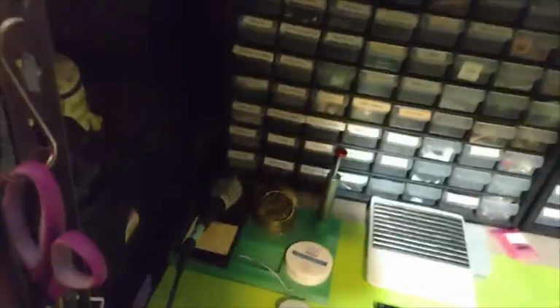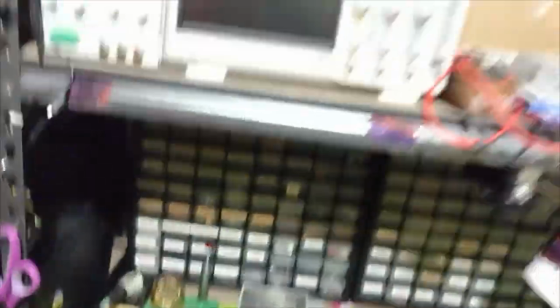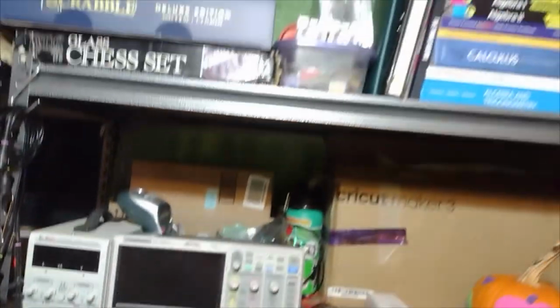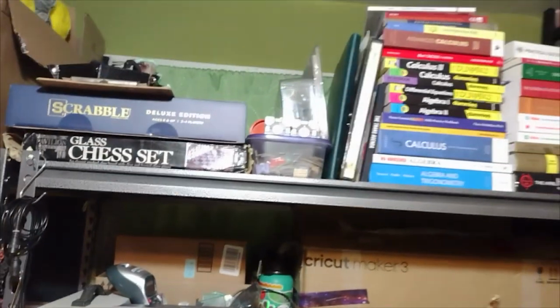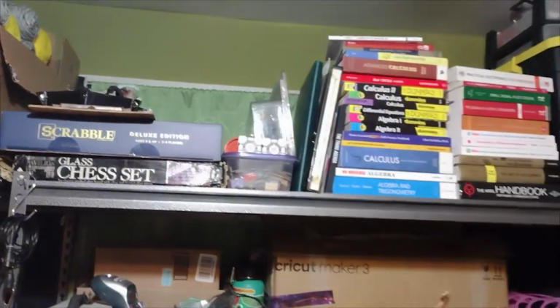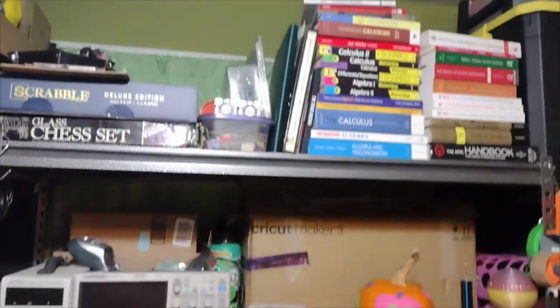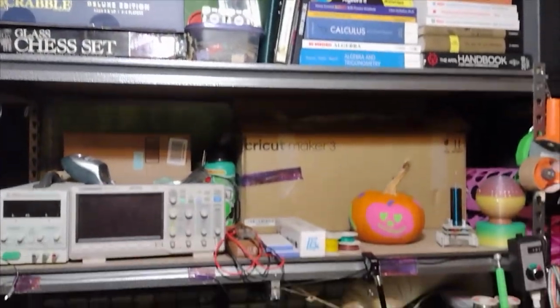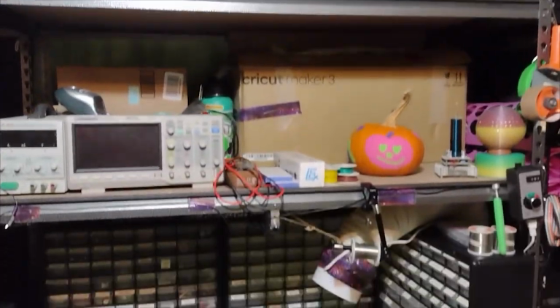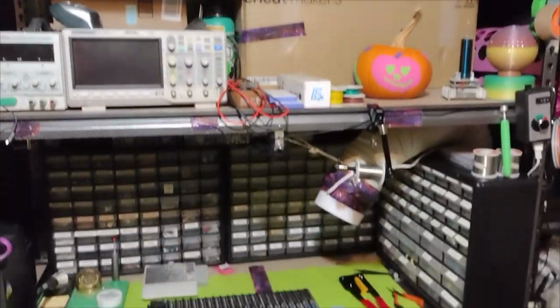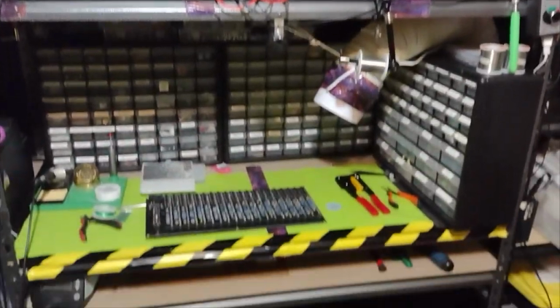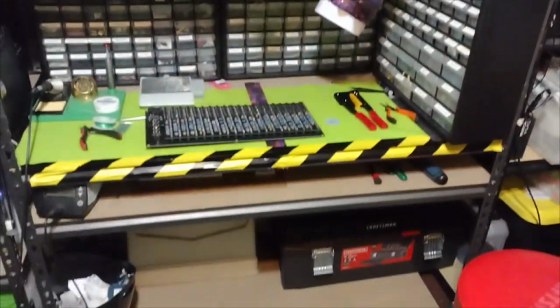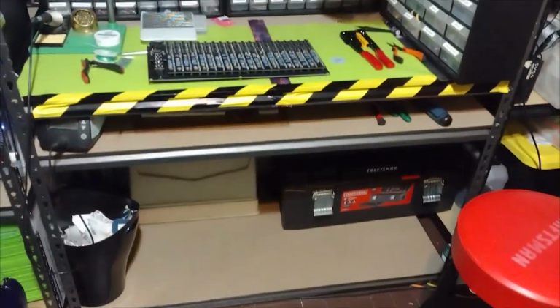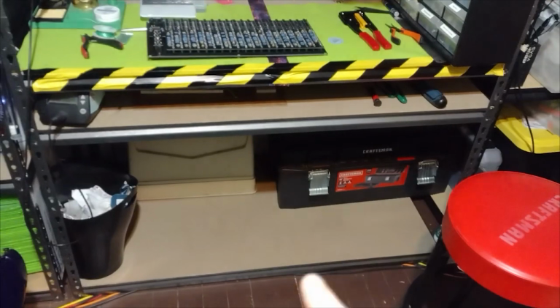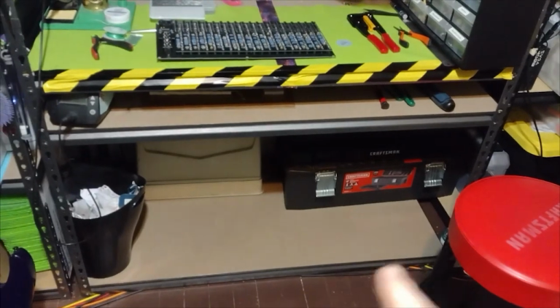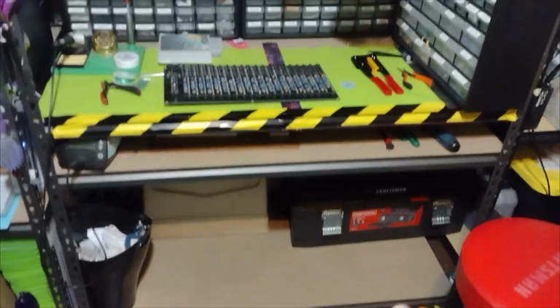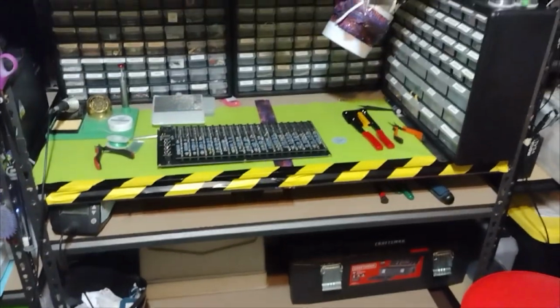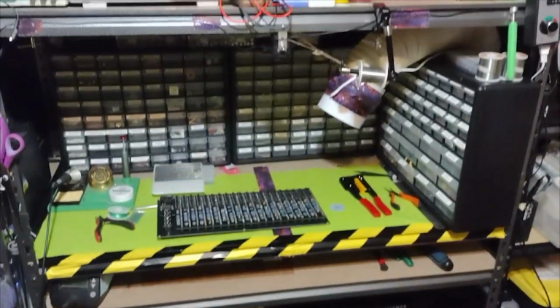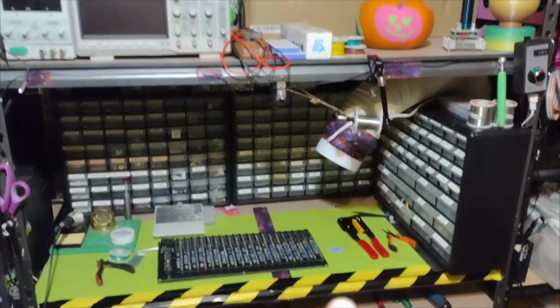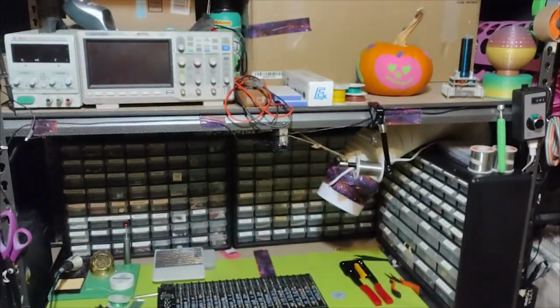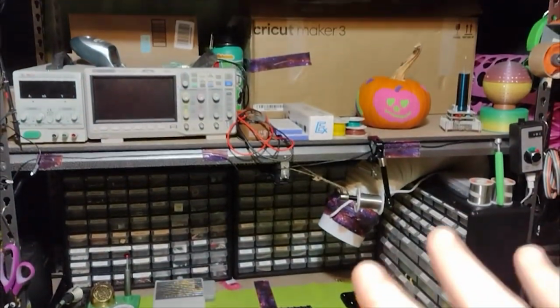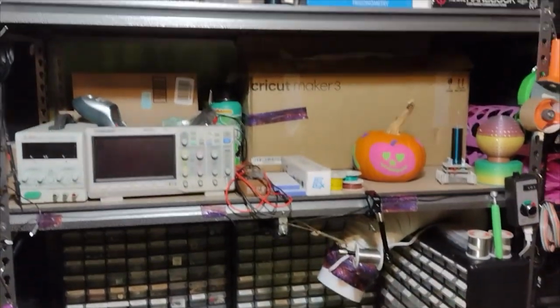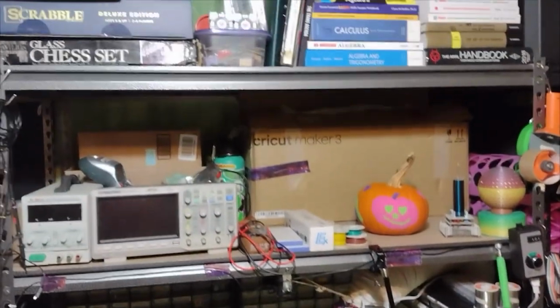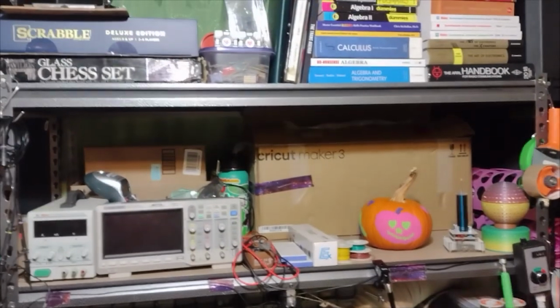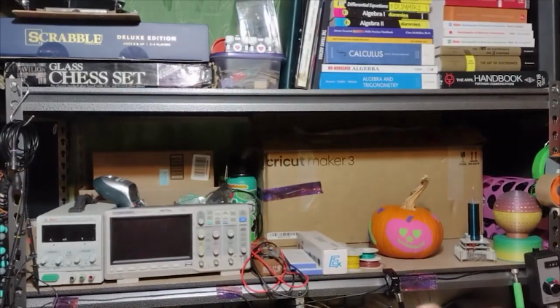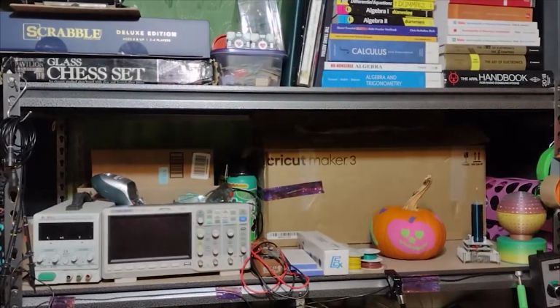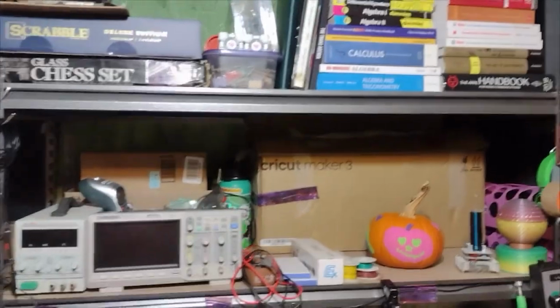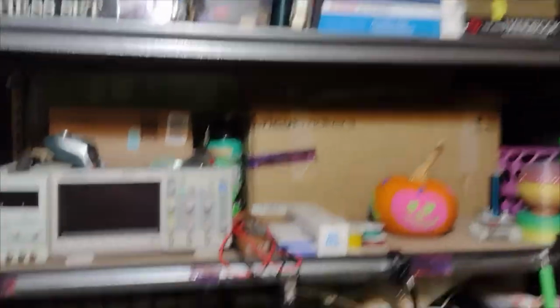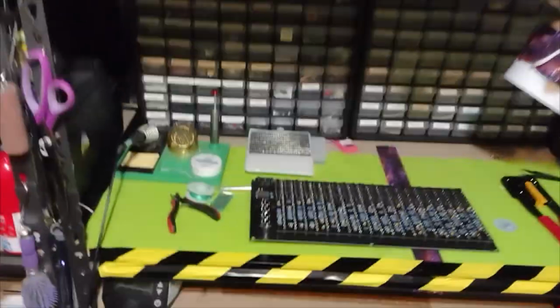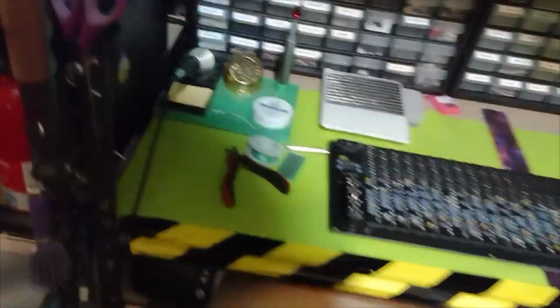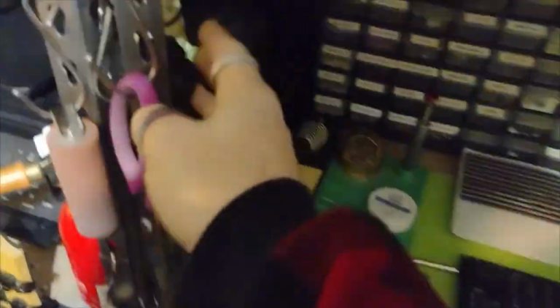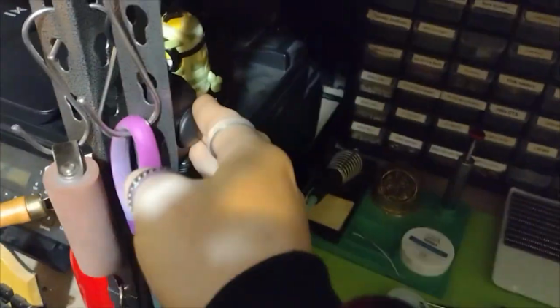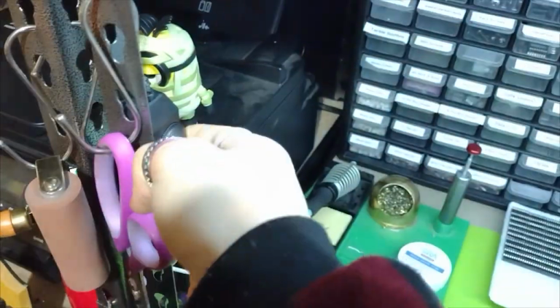This is the workbench and everything set up. Just going kind of like a top-down view of everything. Starting here is like where my legs are, sewing machine, got the workbench, fume extractor, like test equipment. Here we got a light.